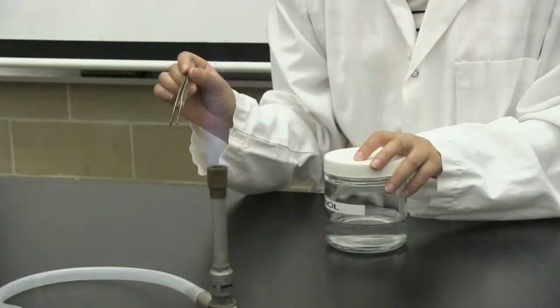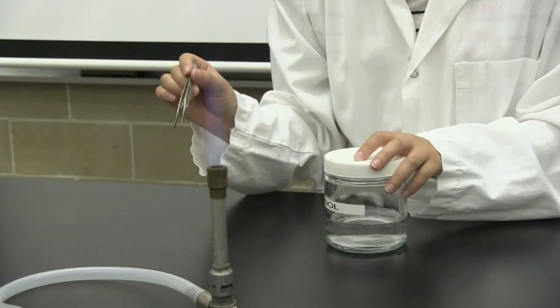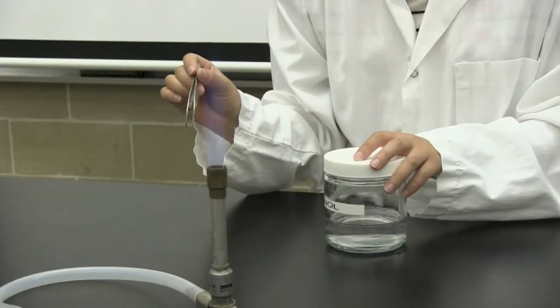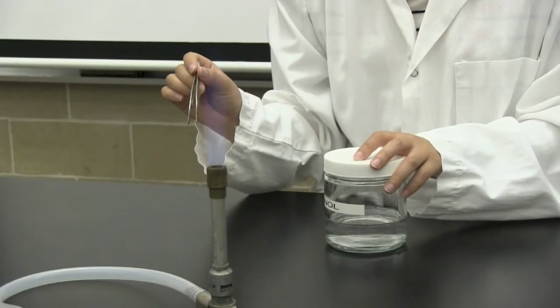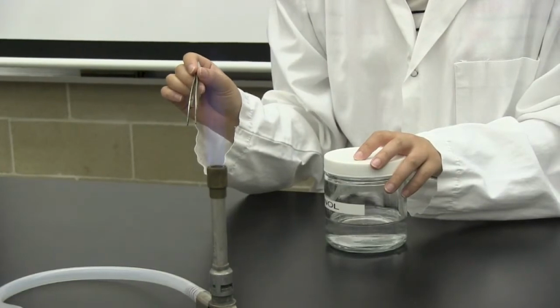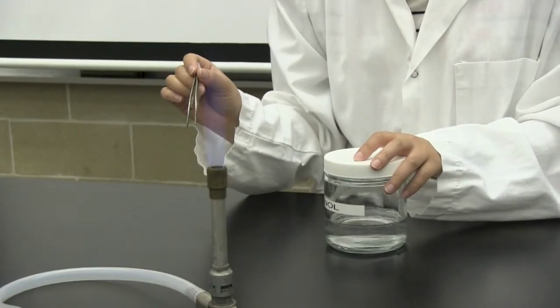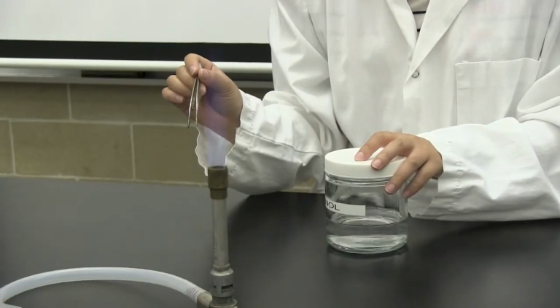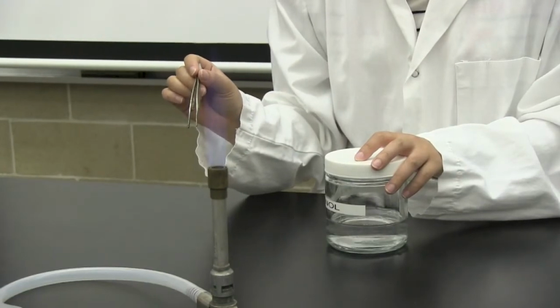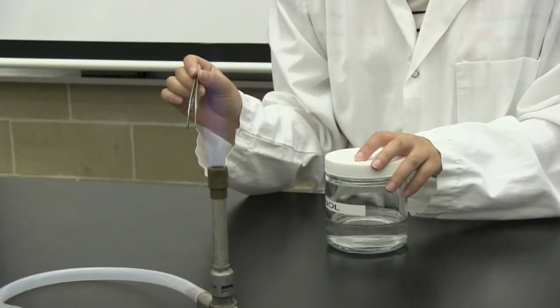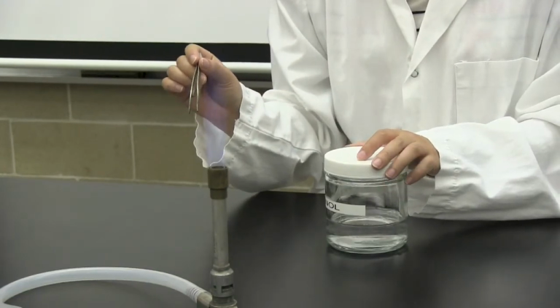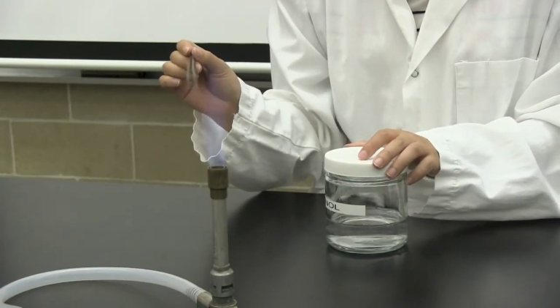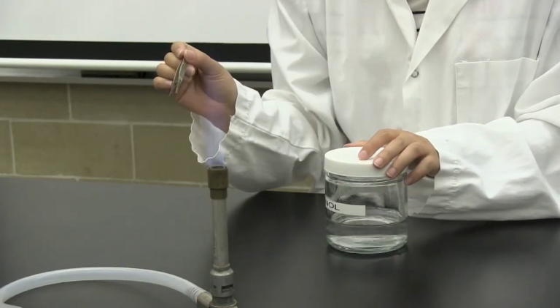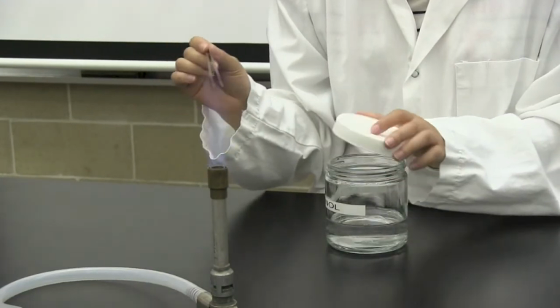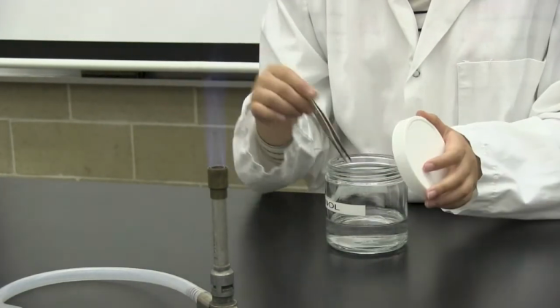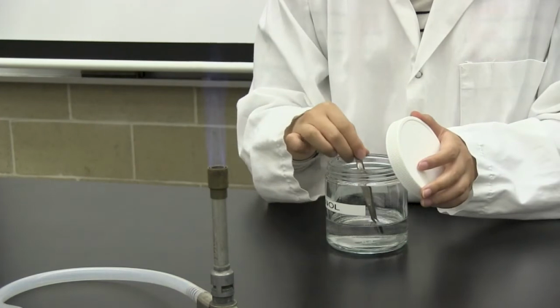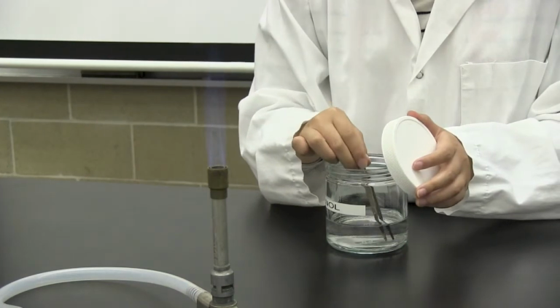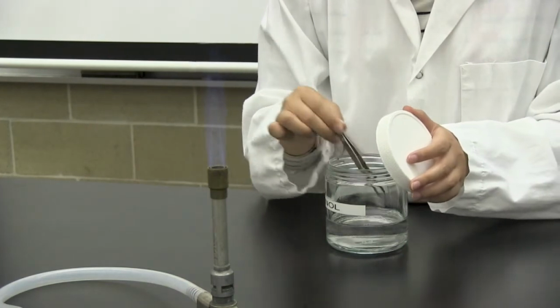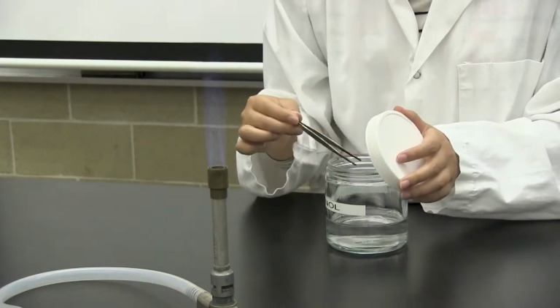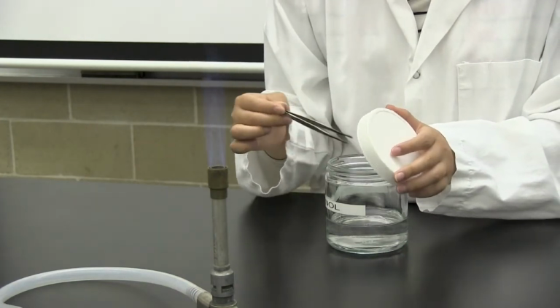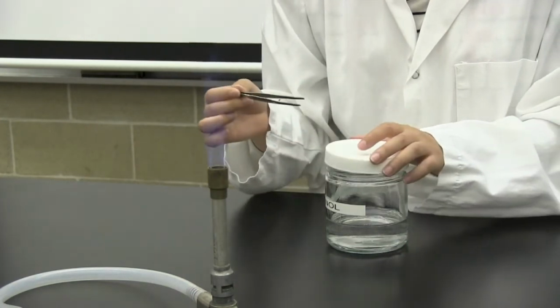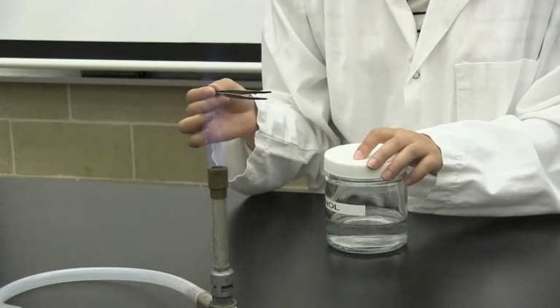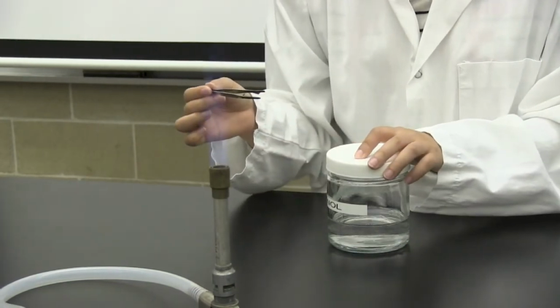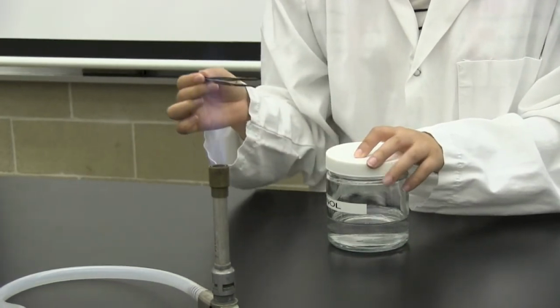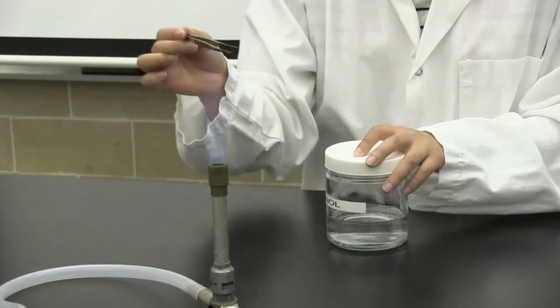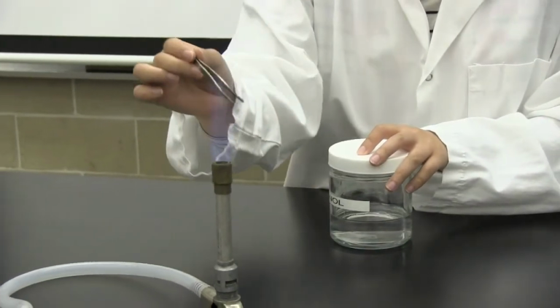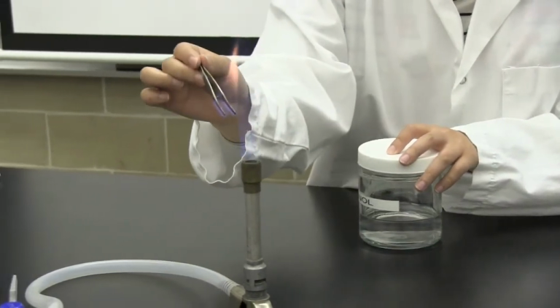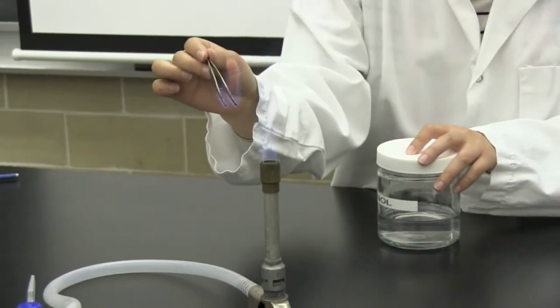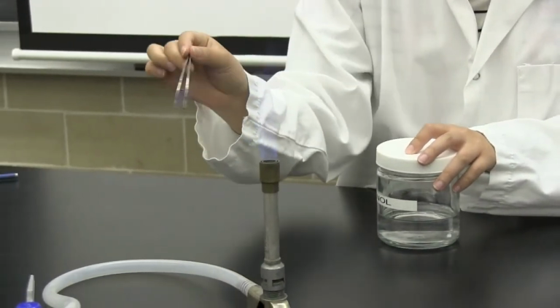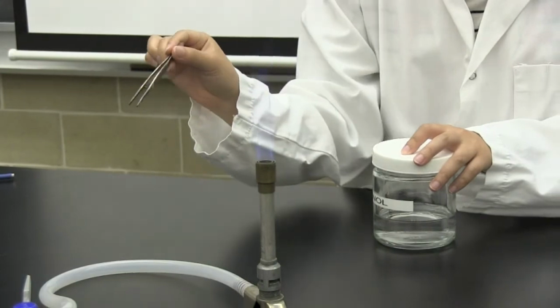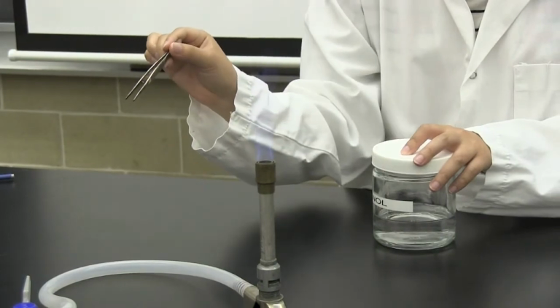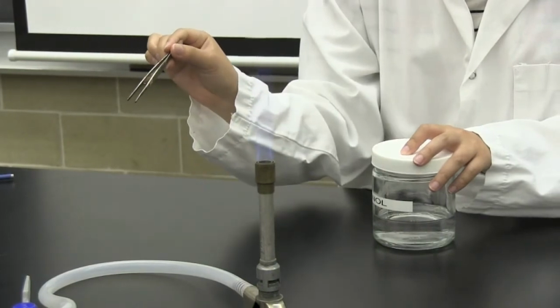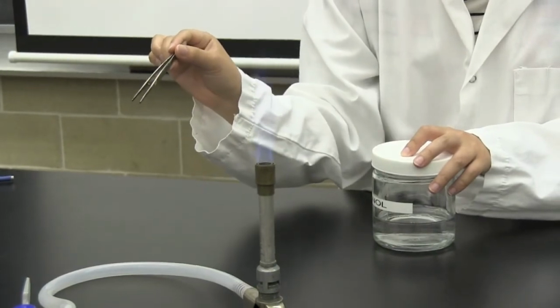When working with forceps, first dip them into a container of ethanol. Remove the forceps and replace the lid of the container. Pass the forceps through the flame and allow the ethanol to burn to sterilize your forceps.